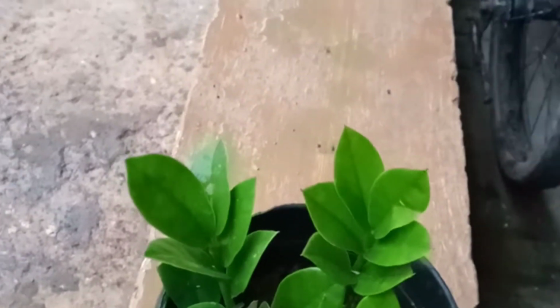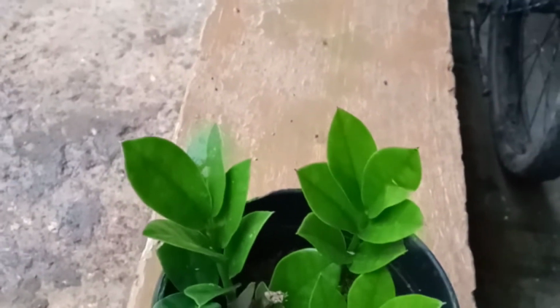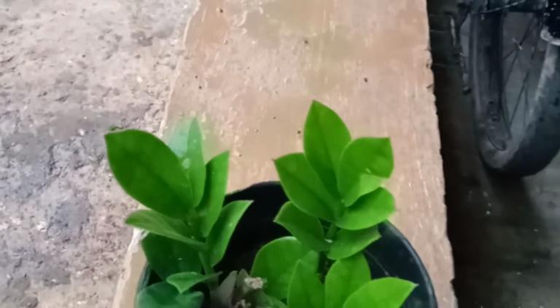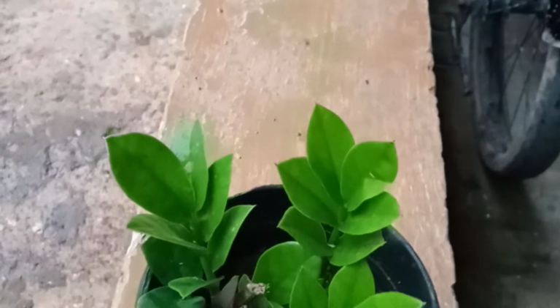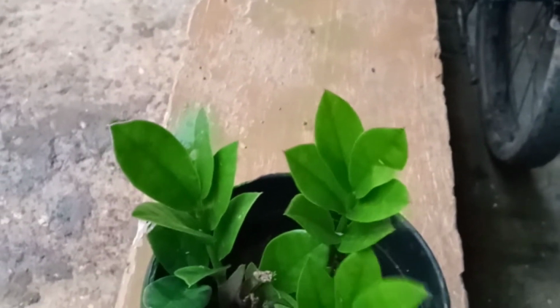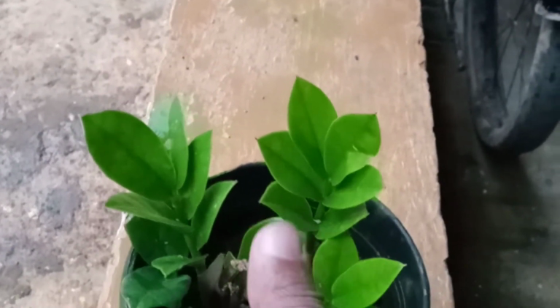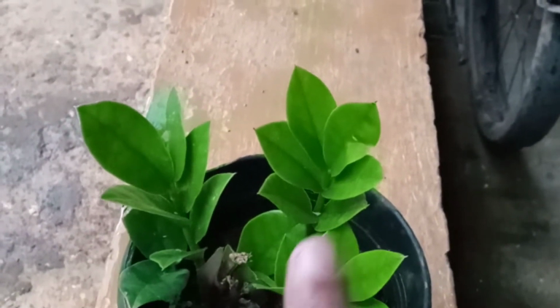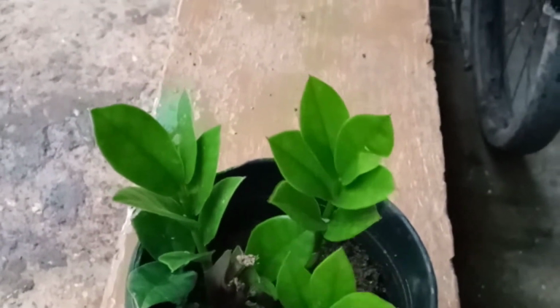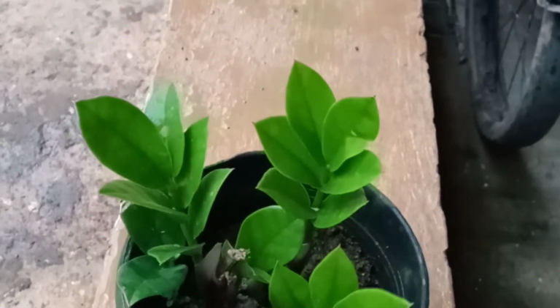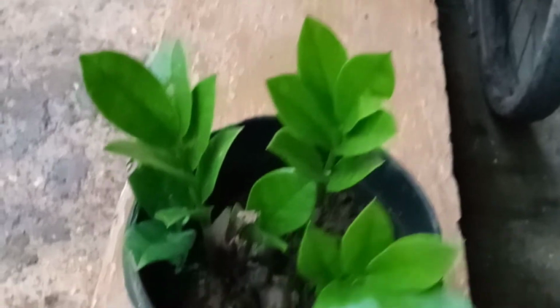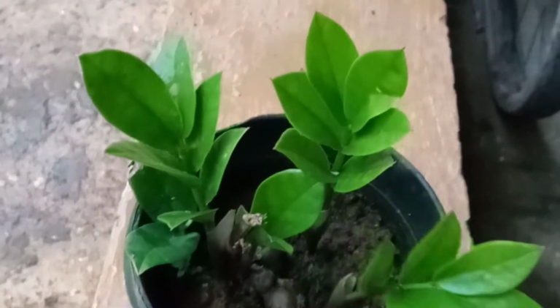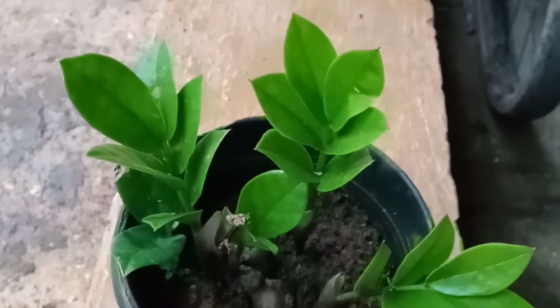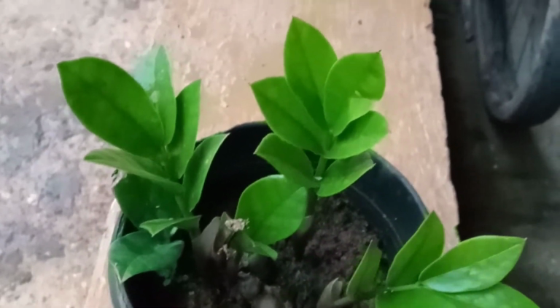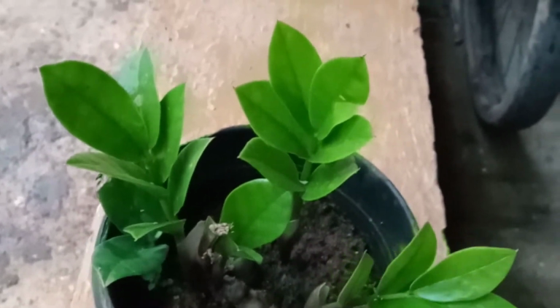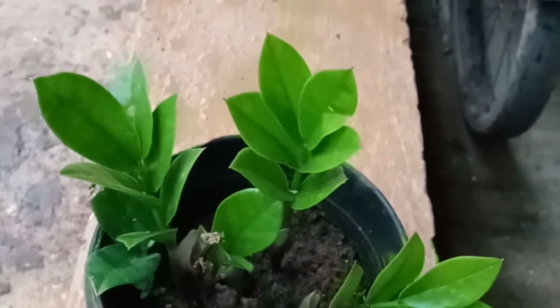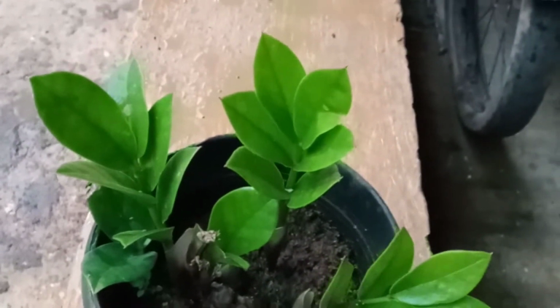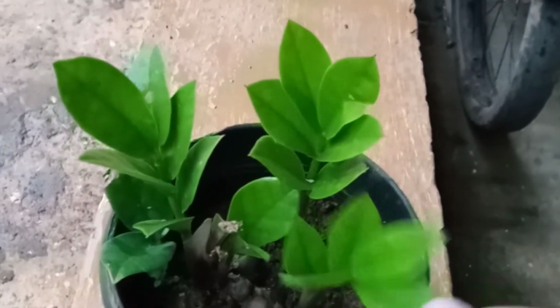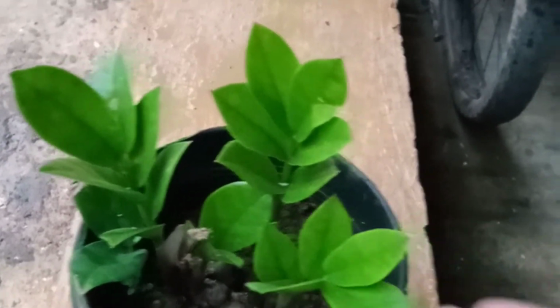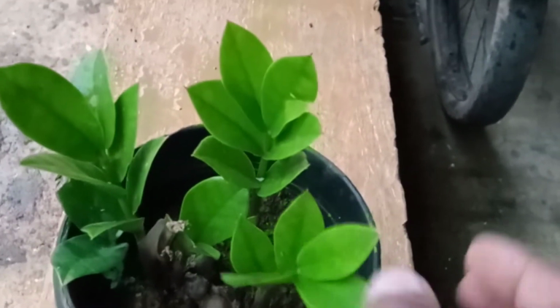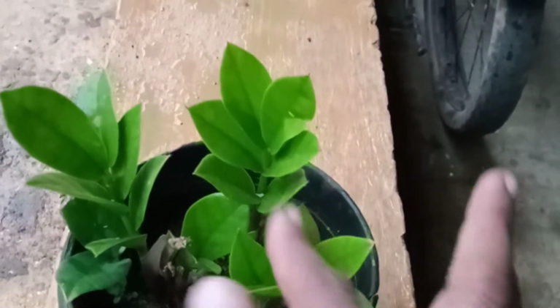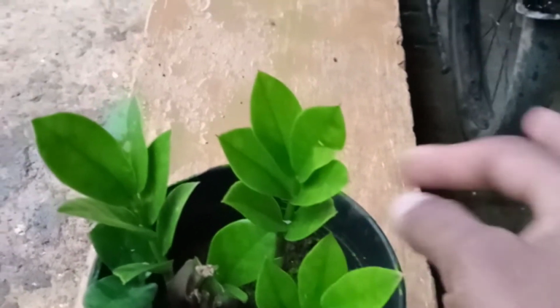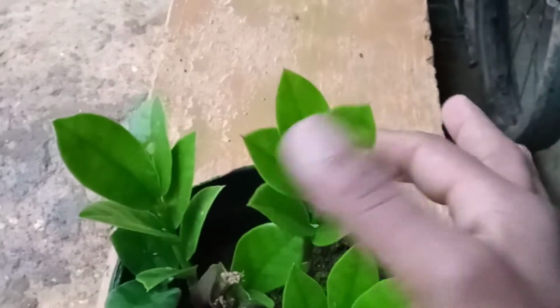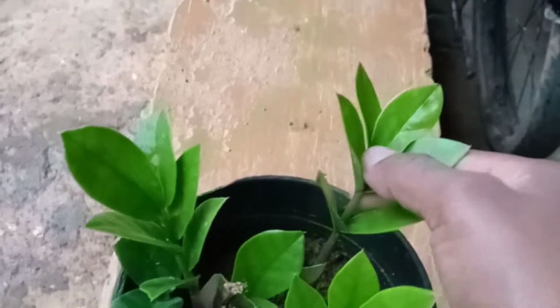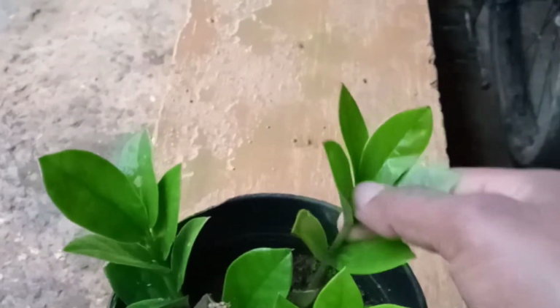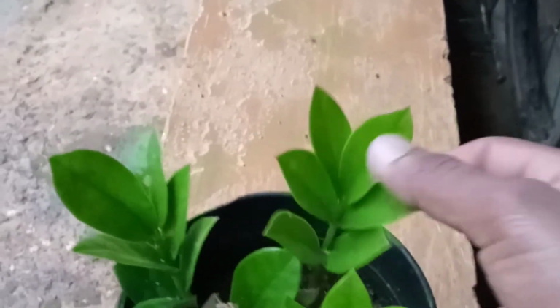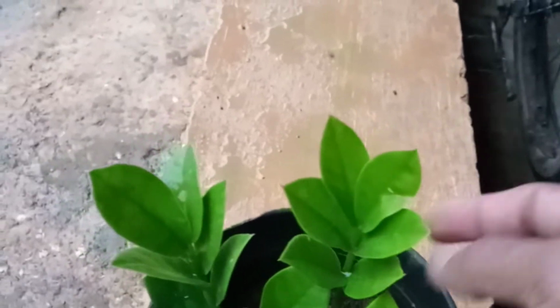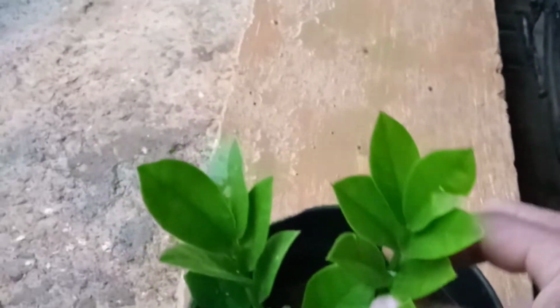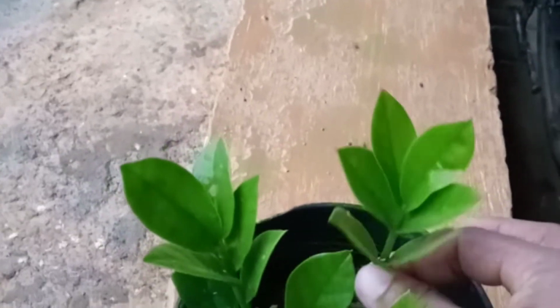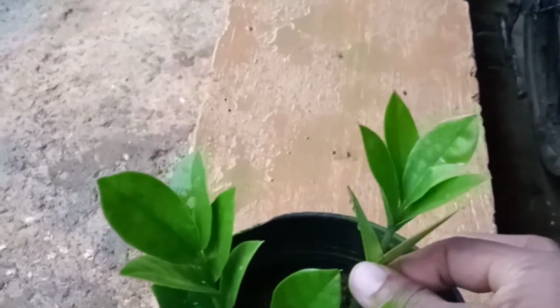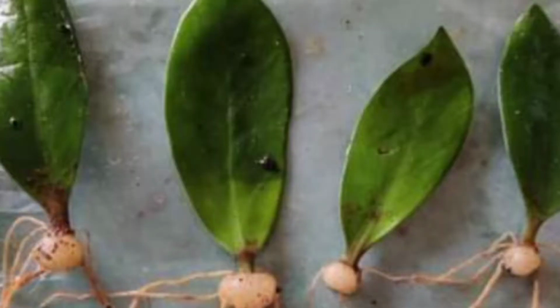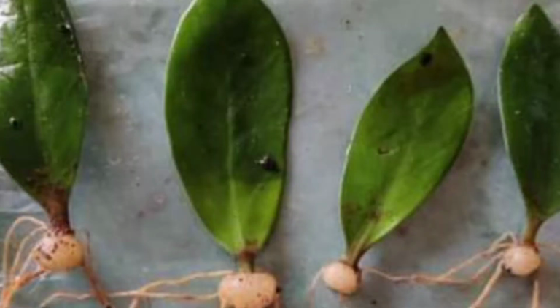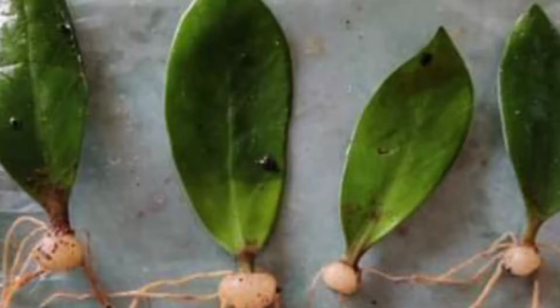I will show you how to do a propagation of ZZ plants. Also, let us see how to do a little bit of propagation of ZZ plants today.